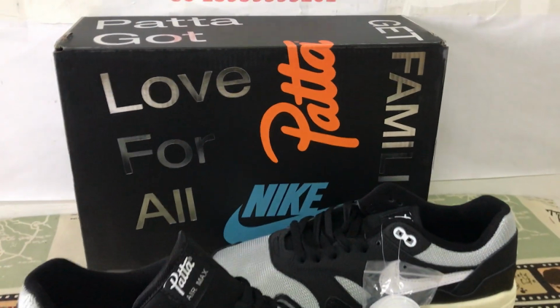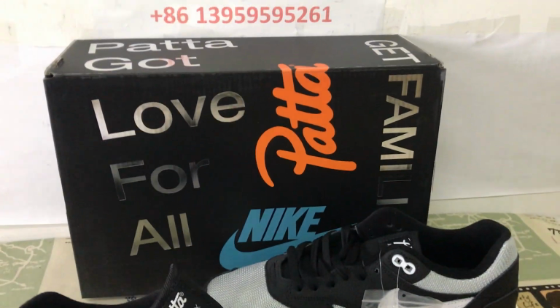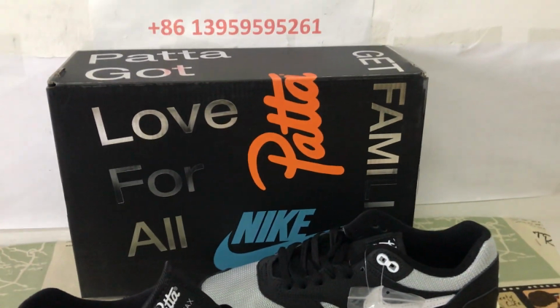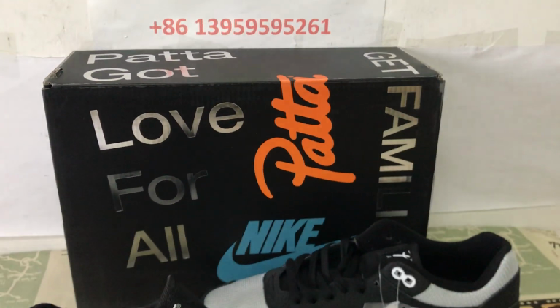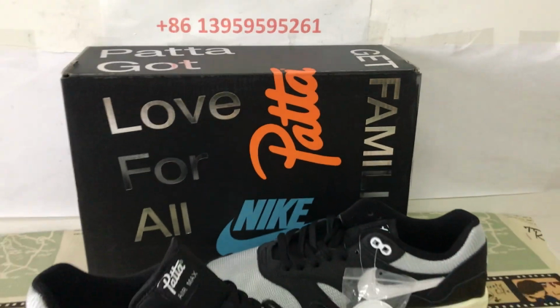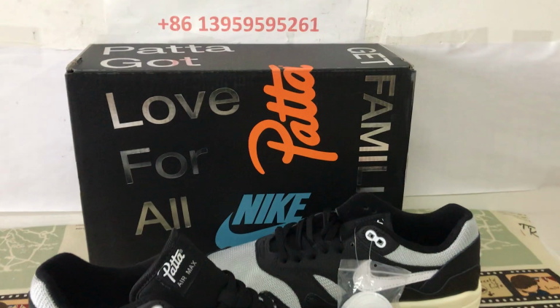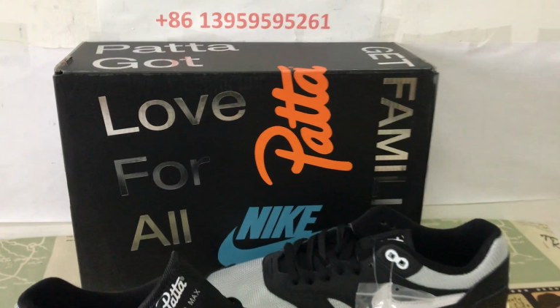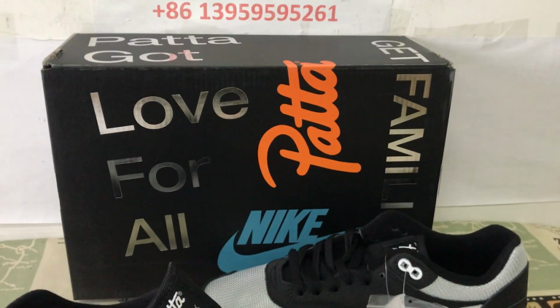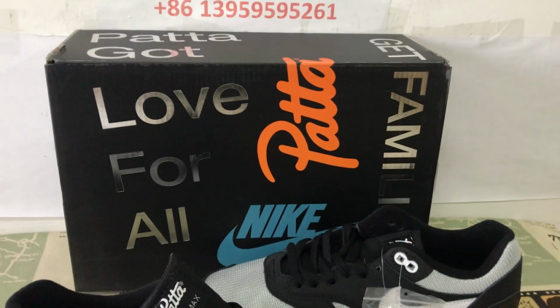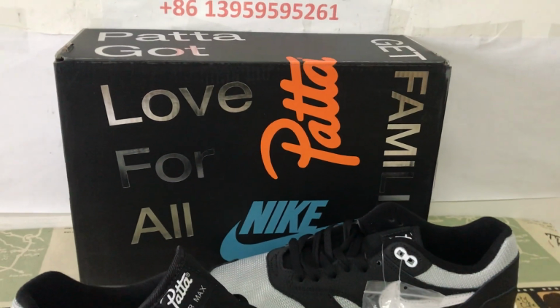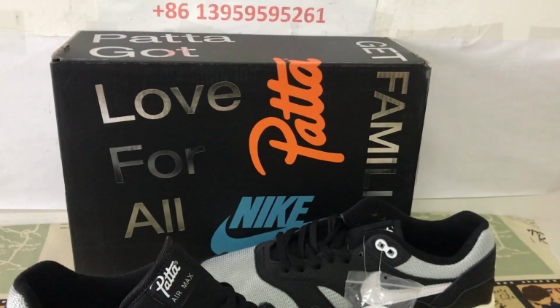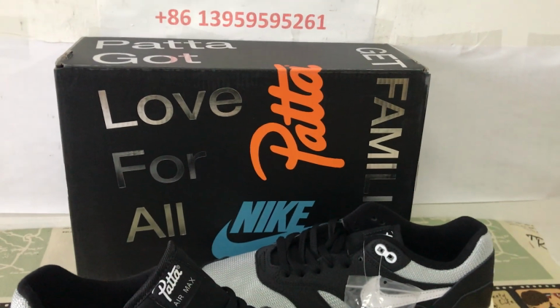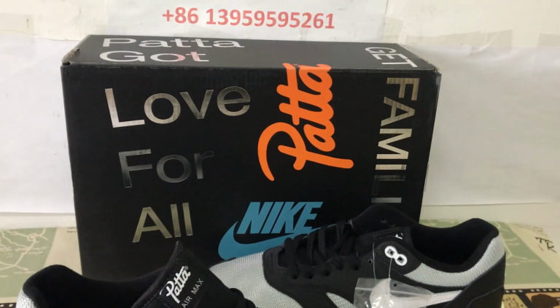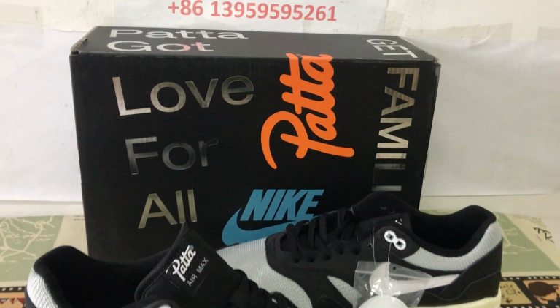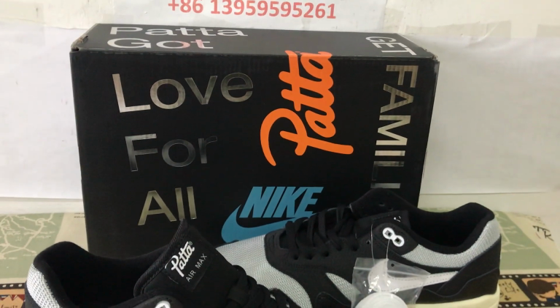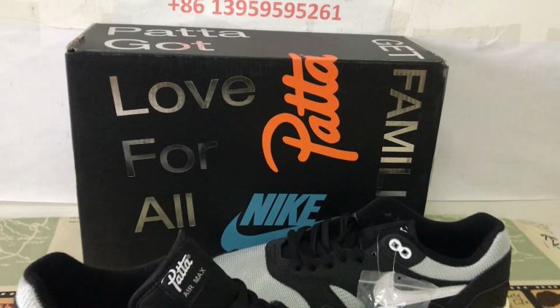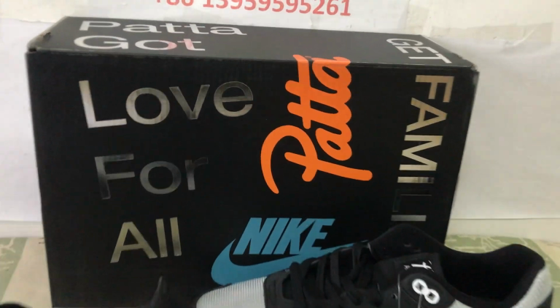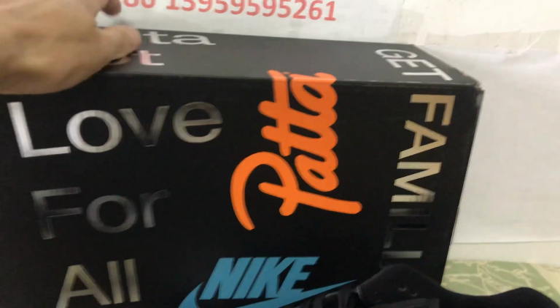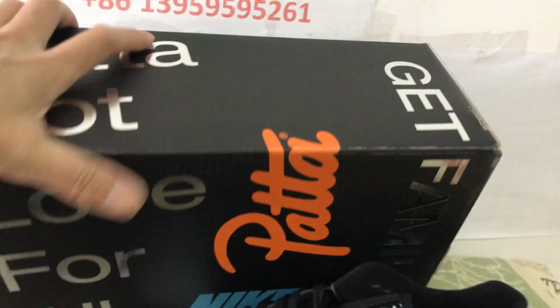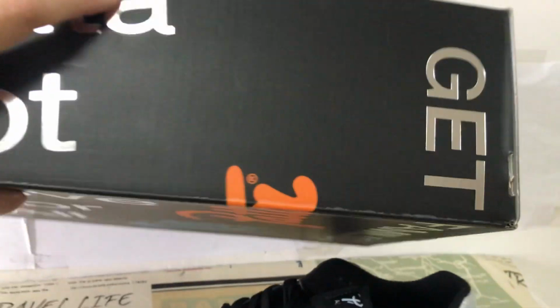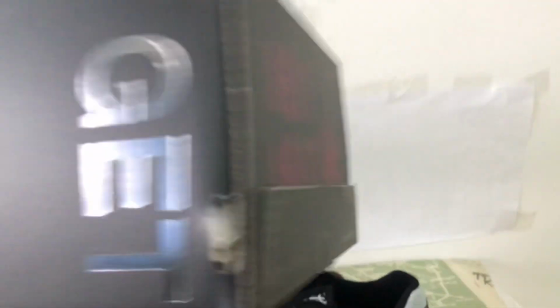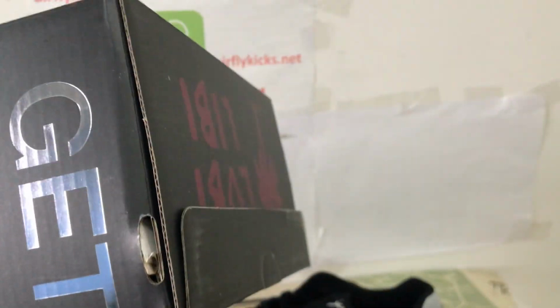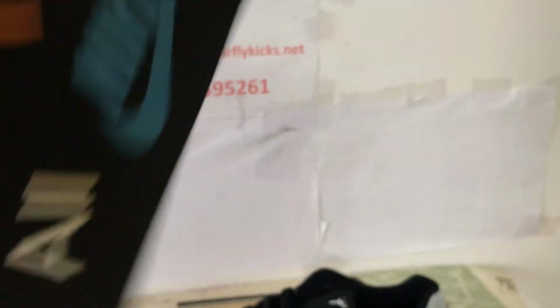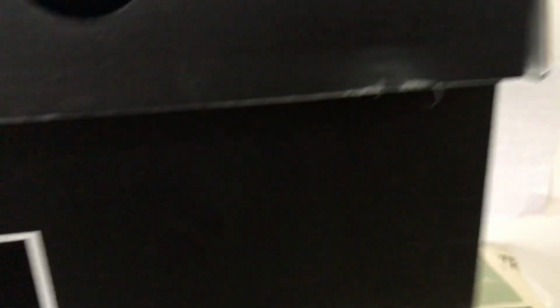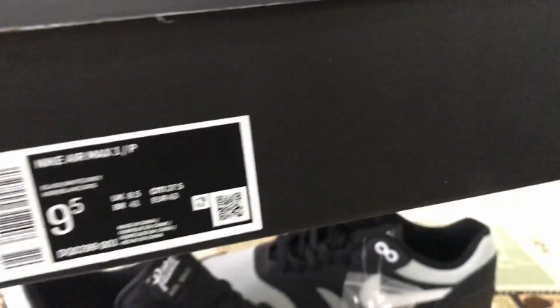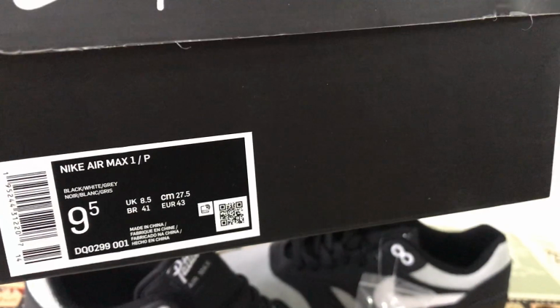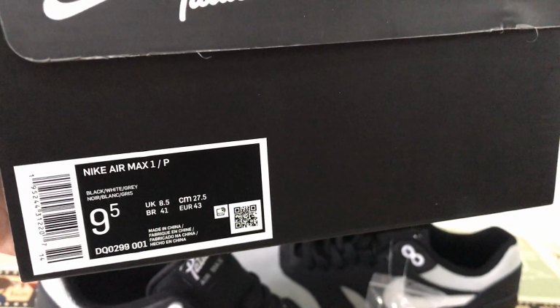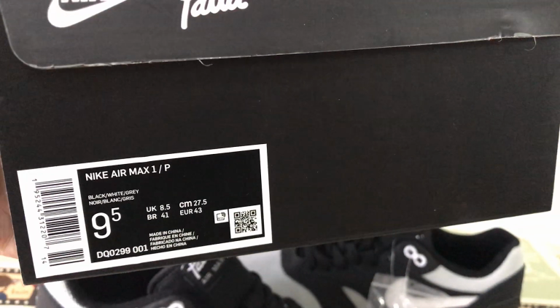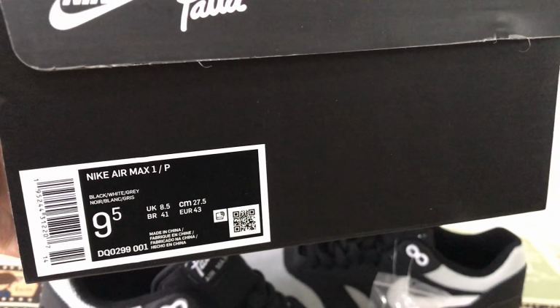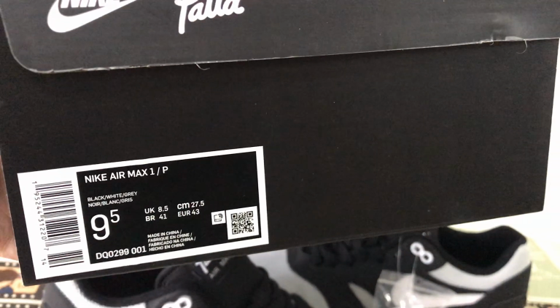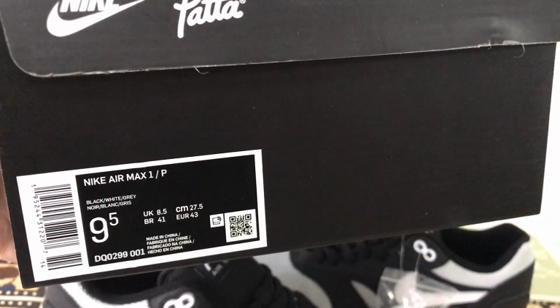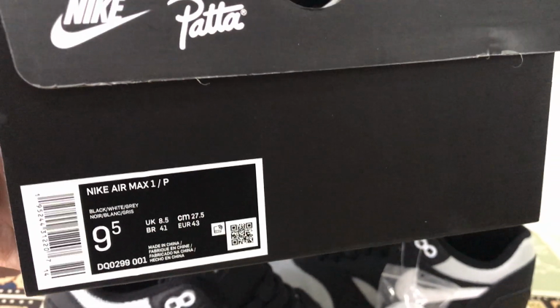The sole comes with the Pata special sole box. Yeah, that's the box label.